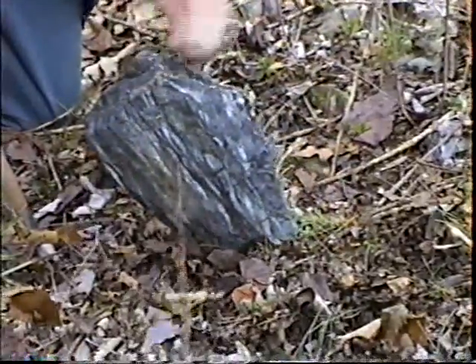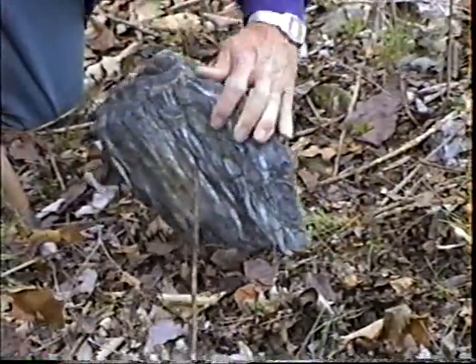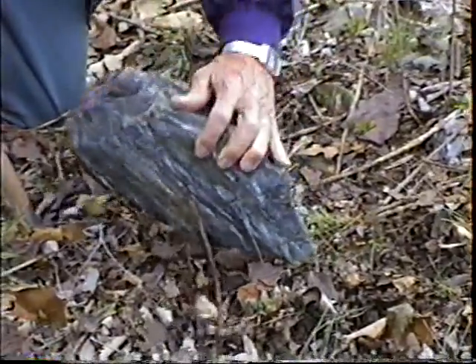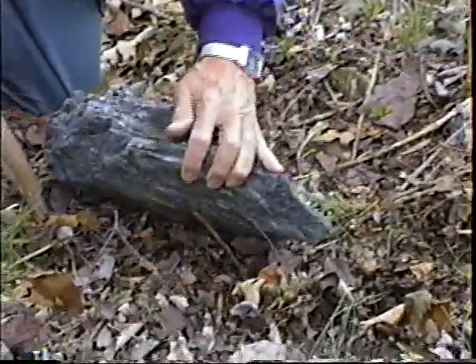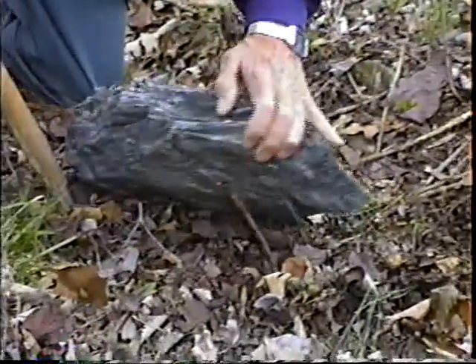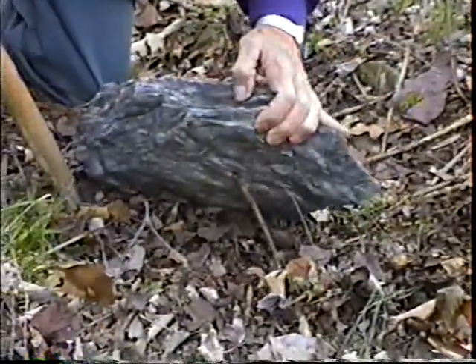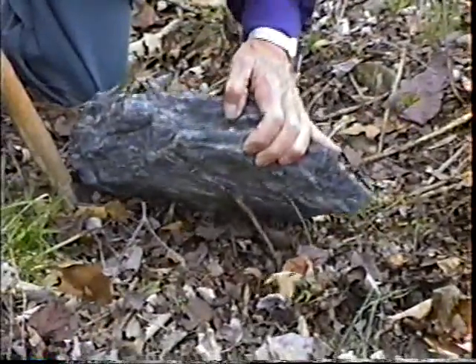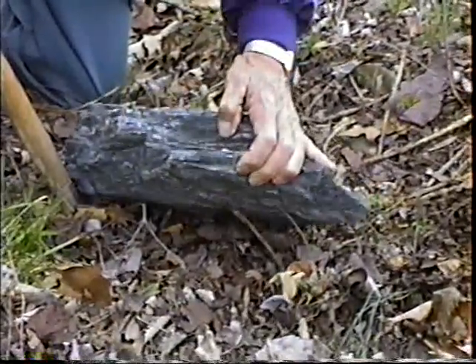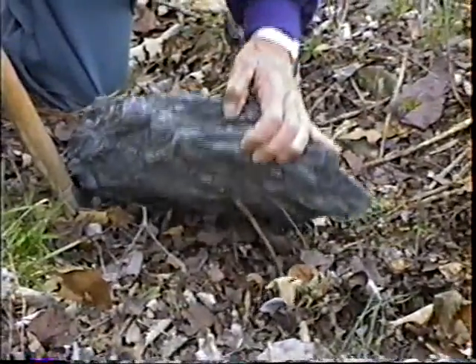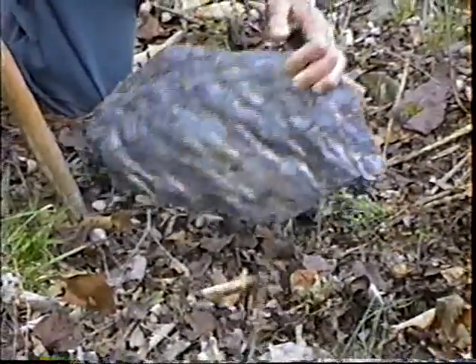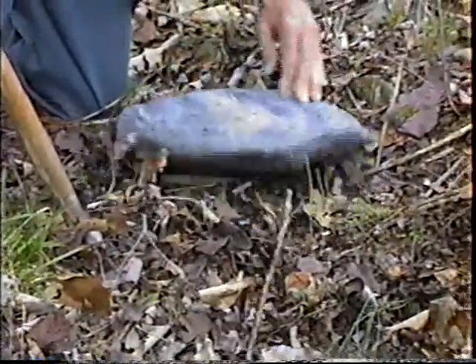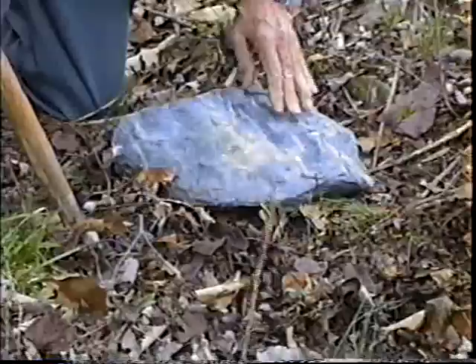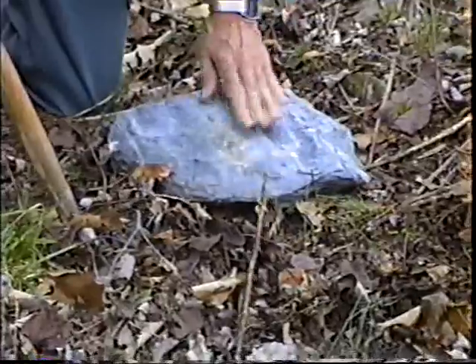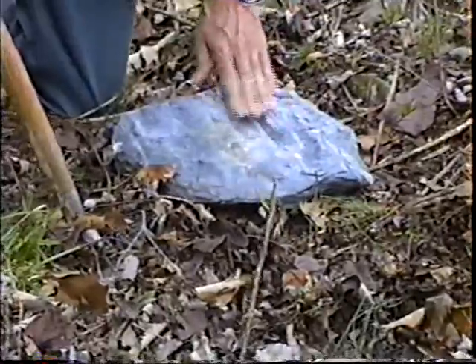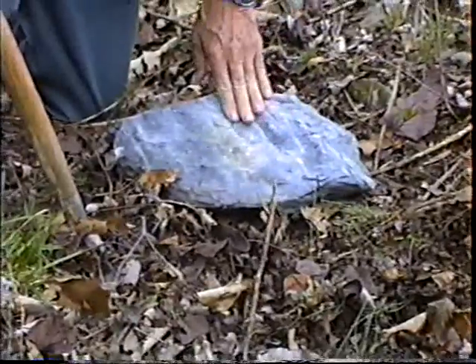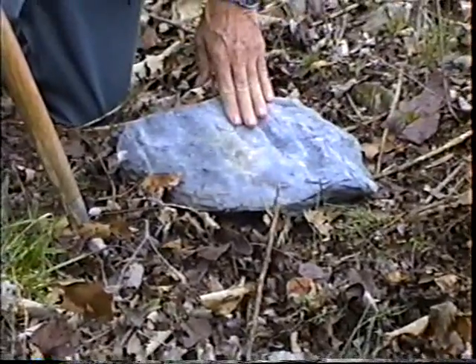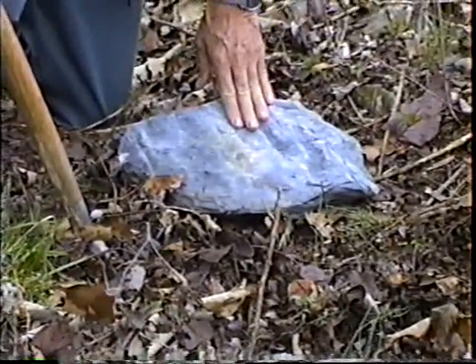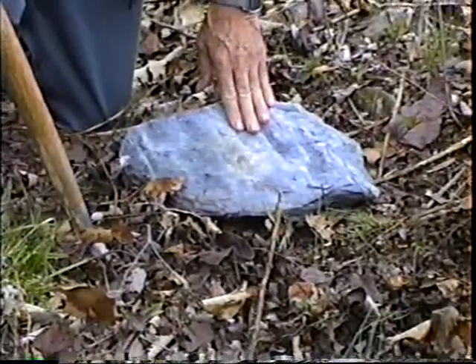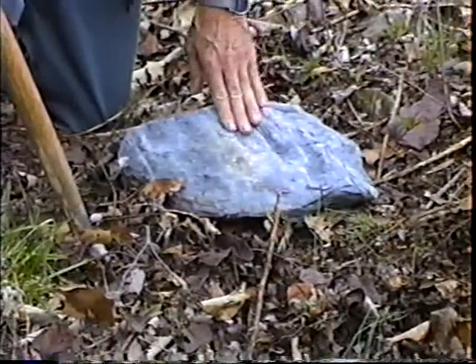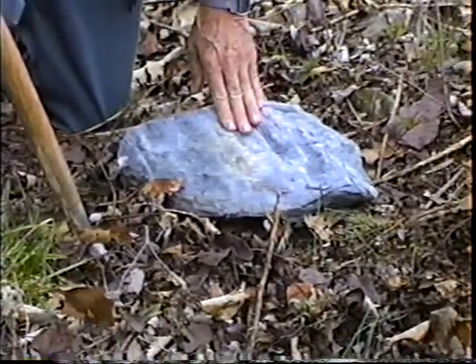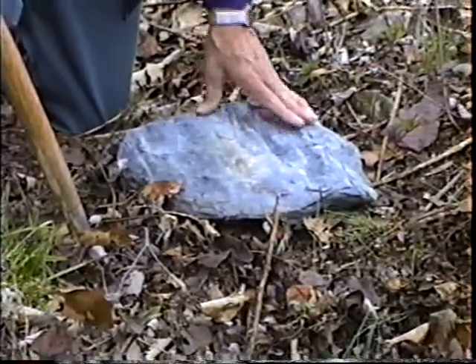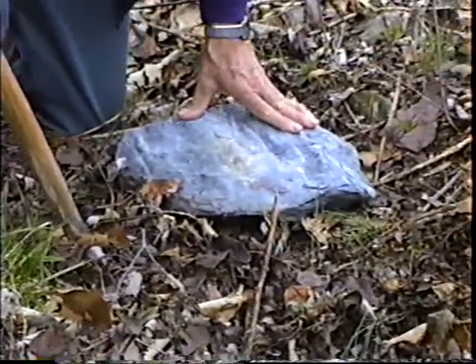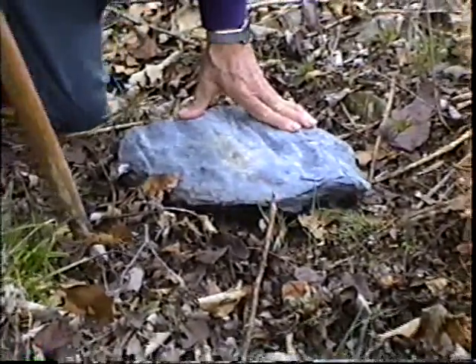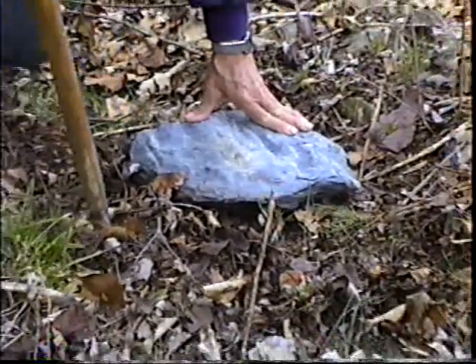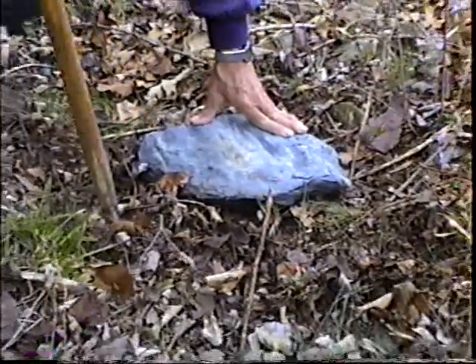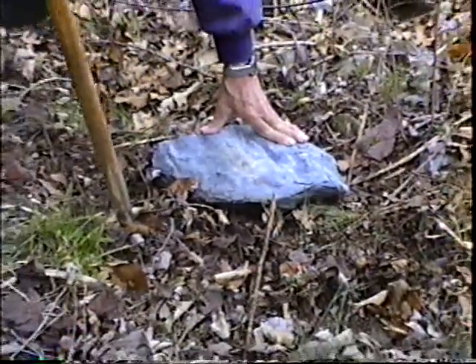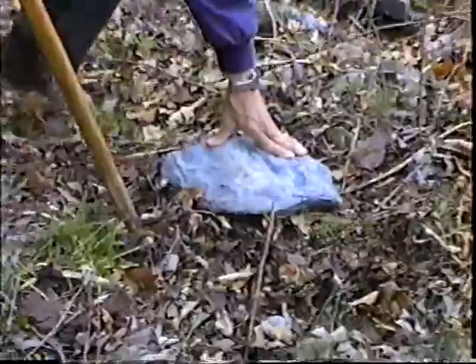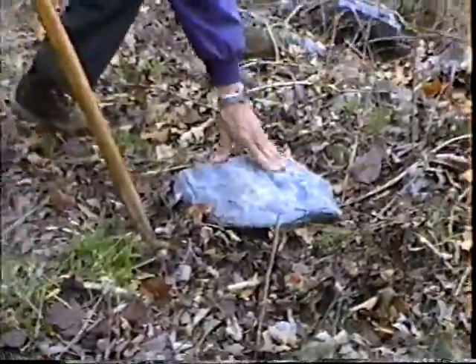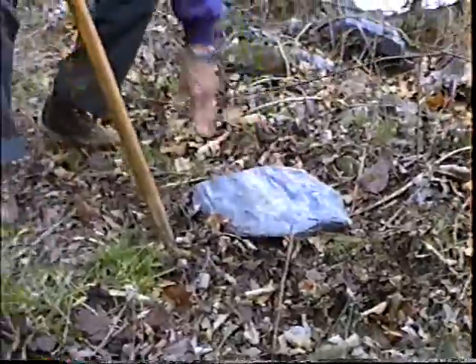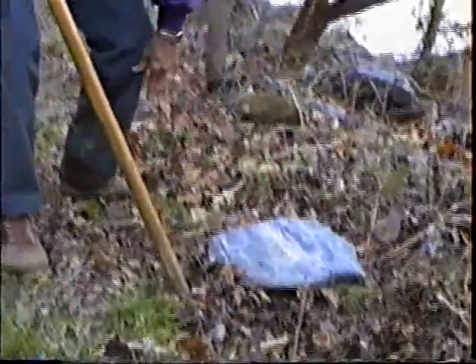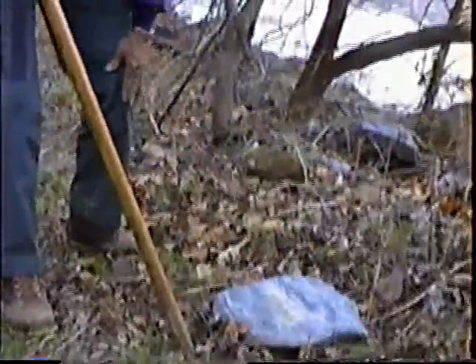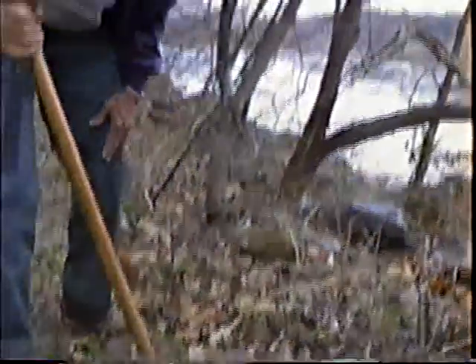You notice it's sort of in layers, and it's a very ancient rock in this area. Now we'll go up and try to look at some of the larger layers of phyllite.